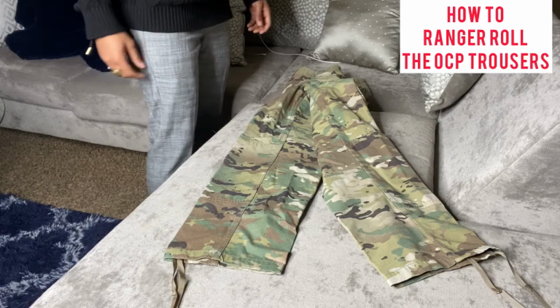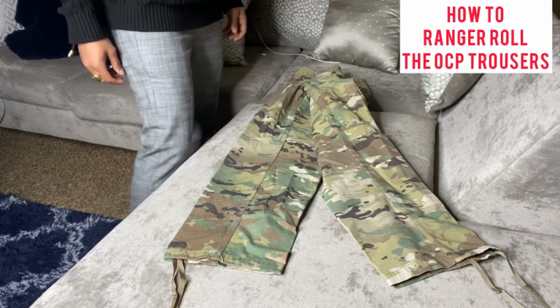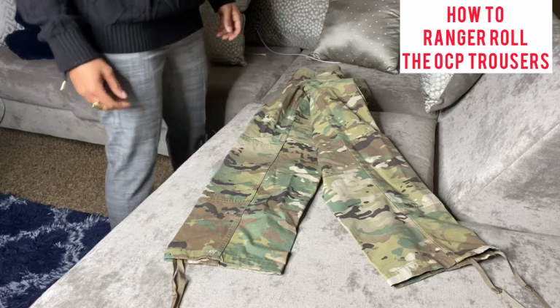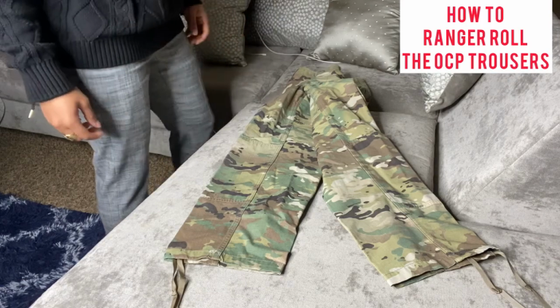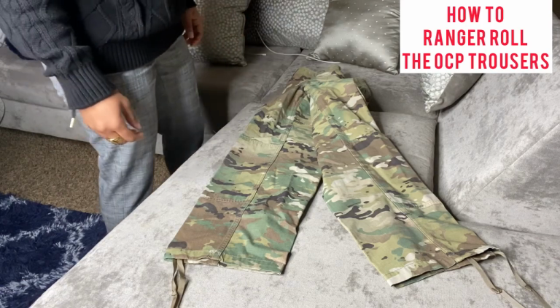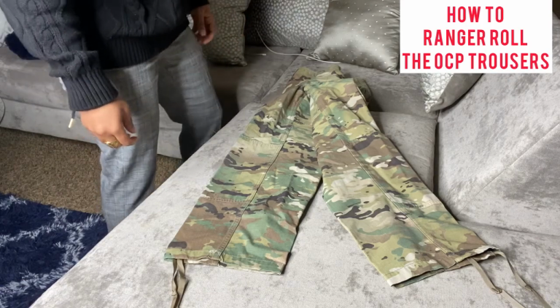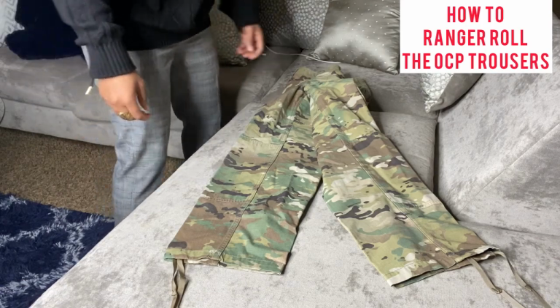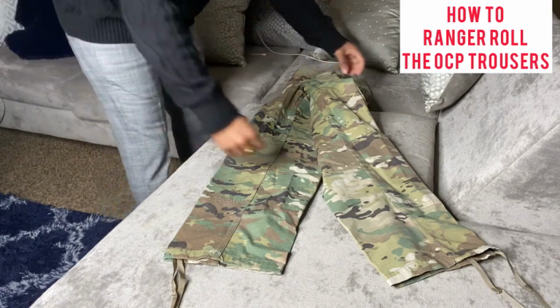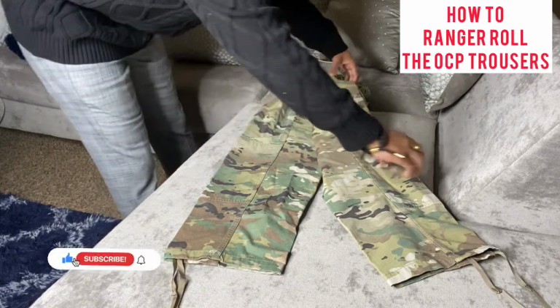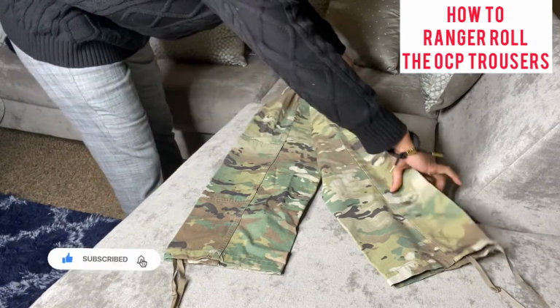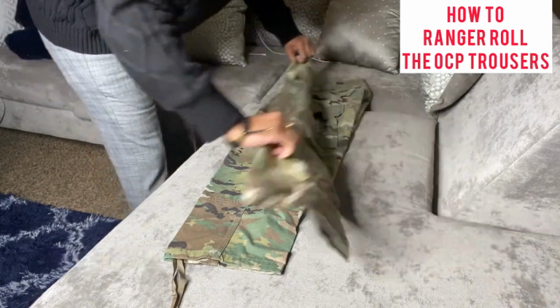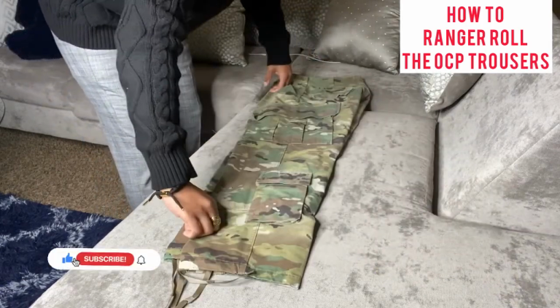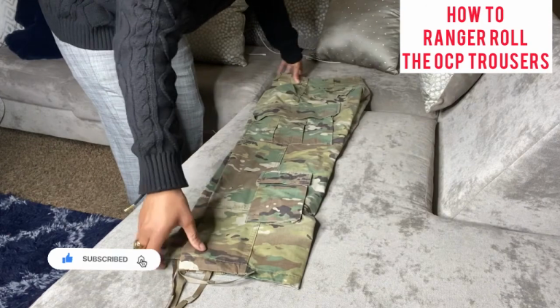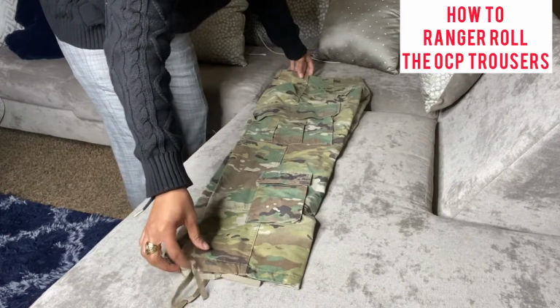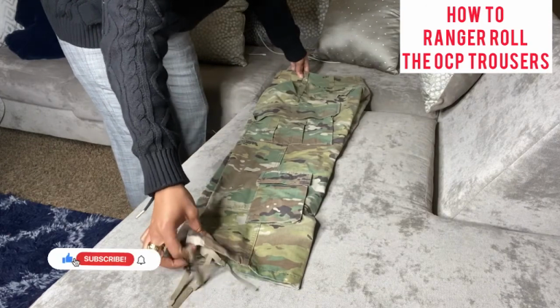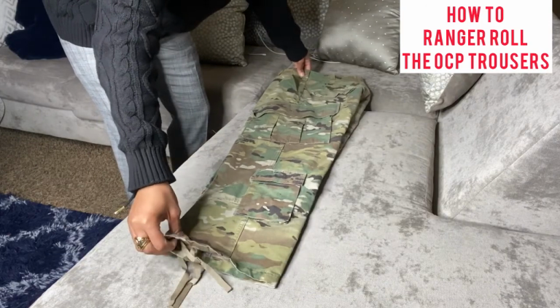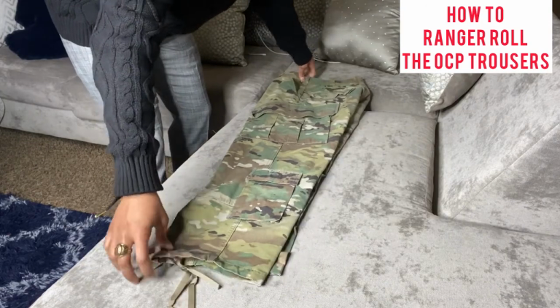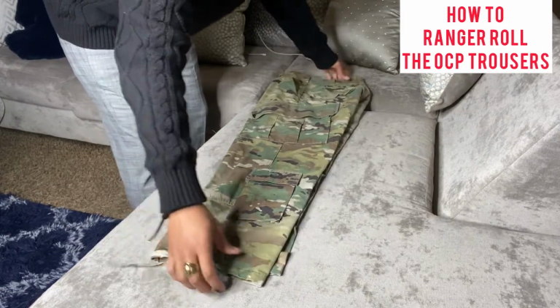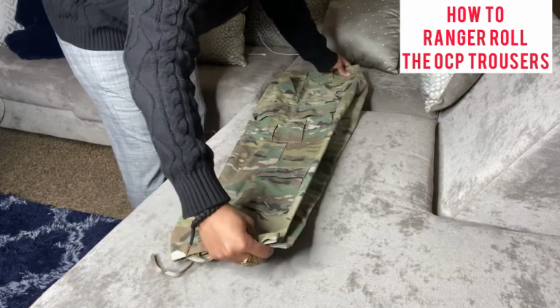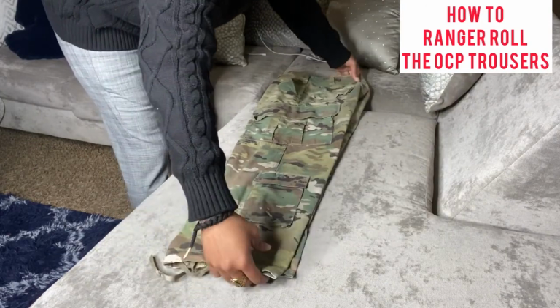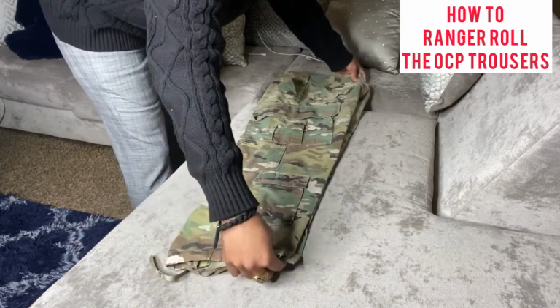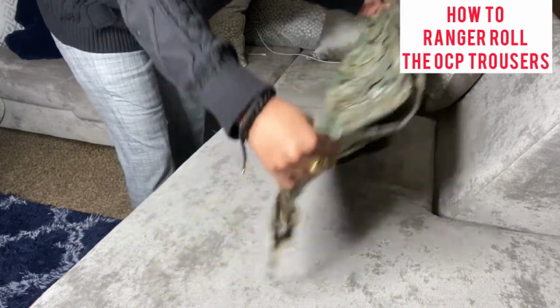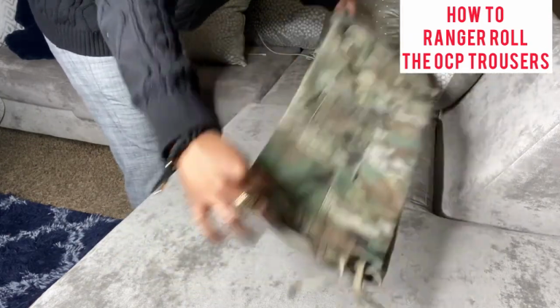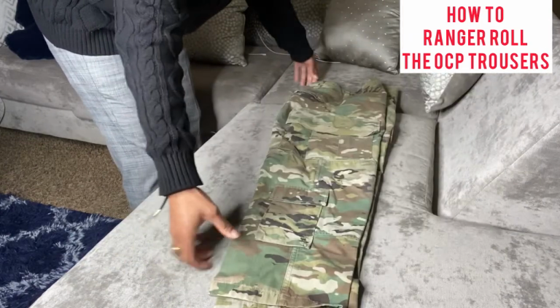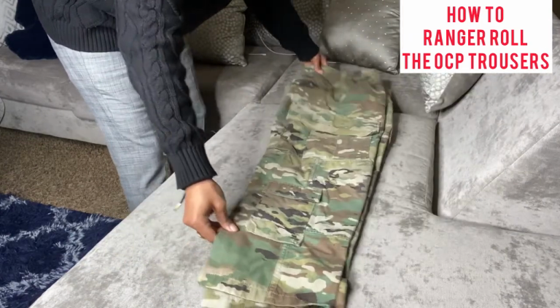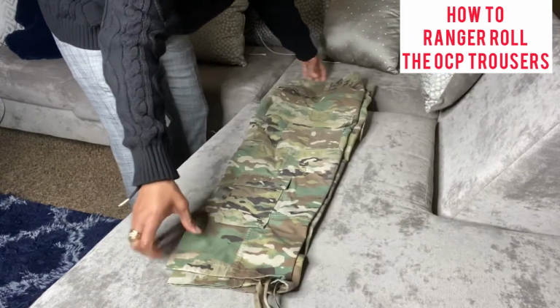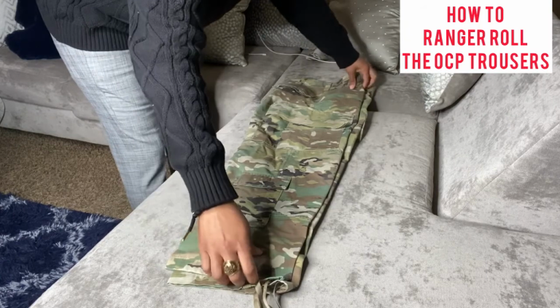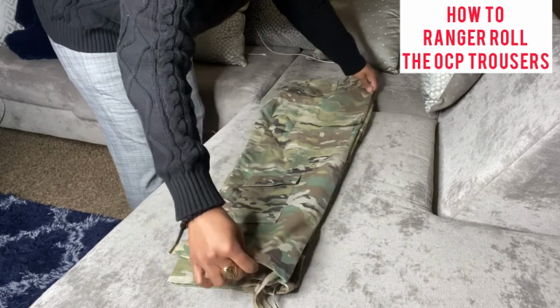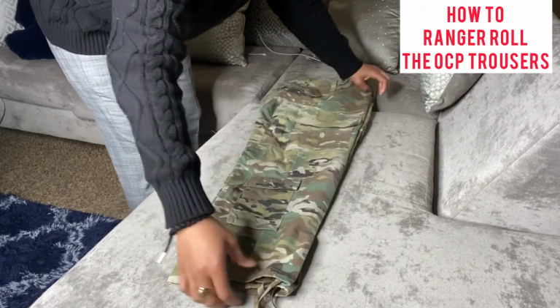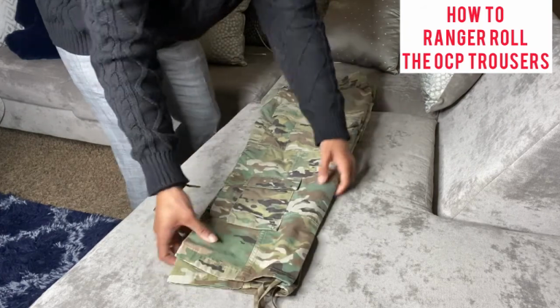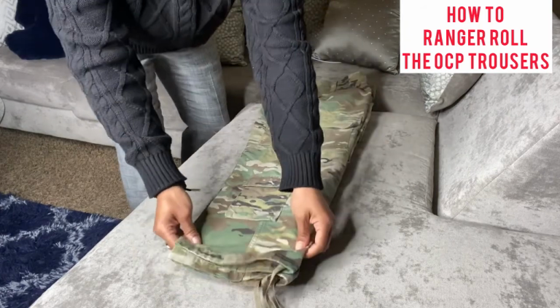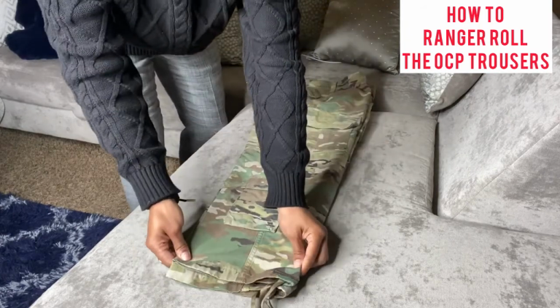Here I have a set of OCP trousers. What you're going to do is put one pants leg on top of the other so it looks like so — nice and neat.